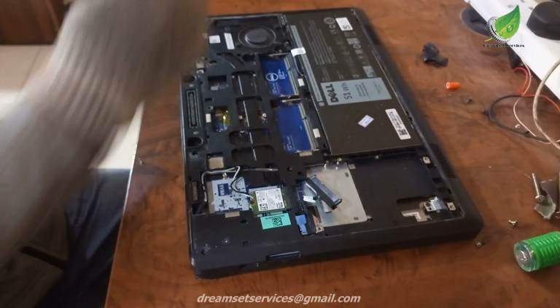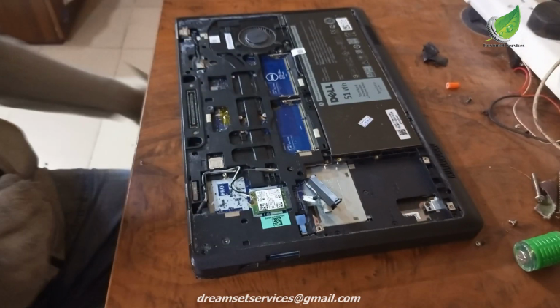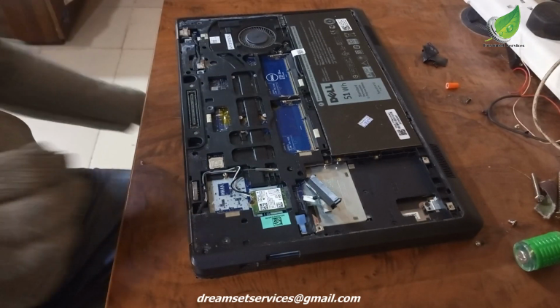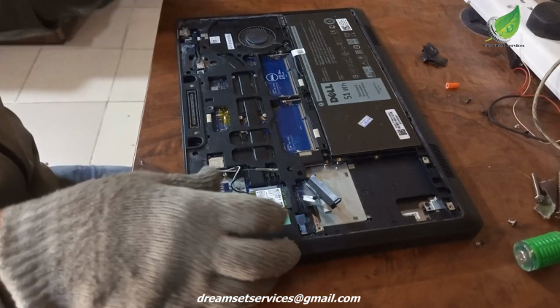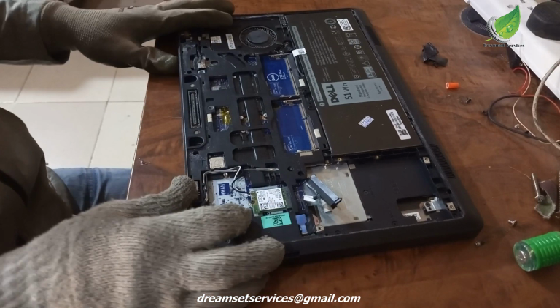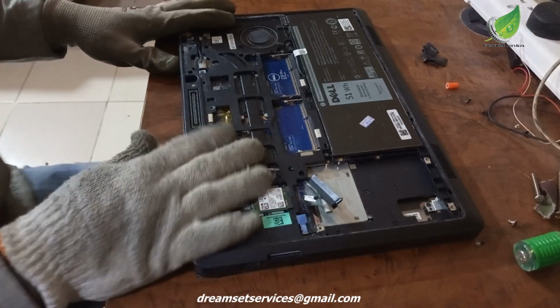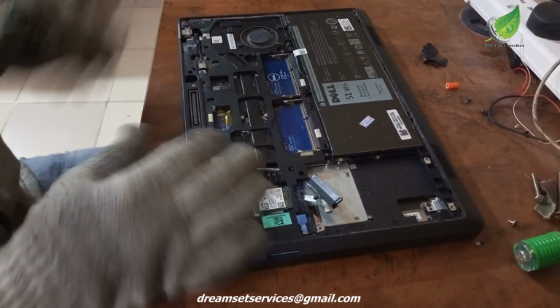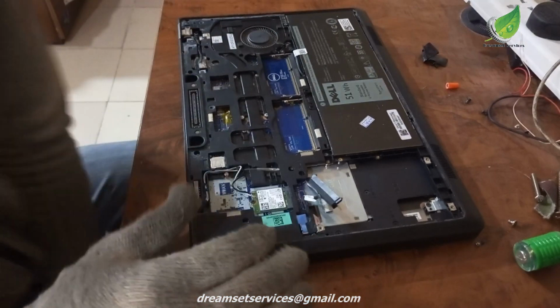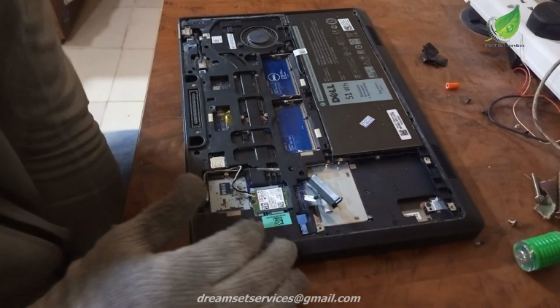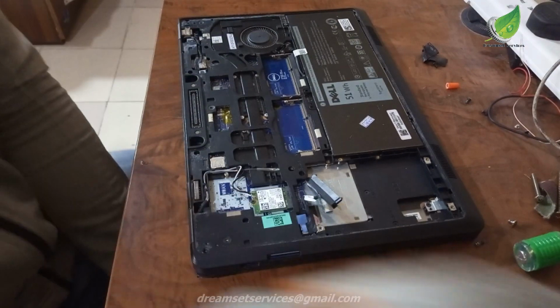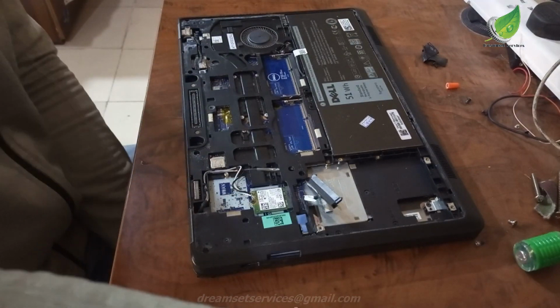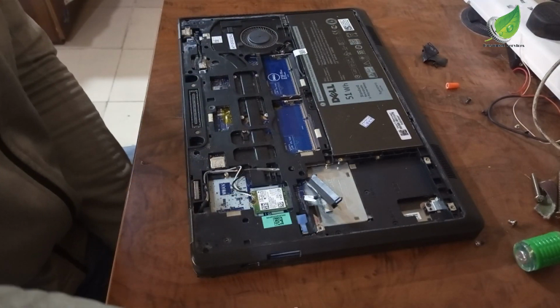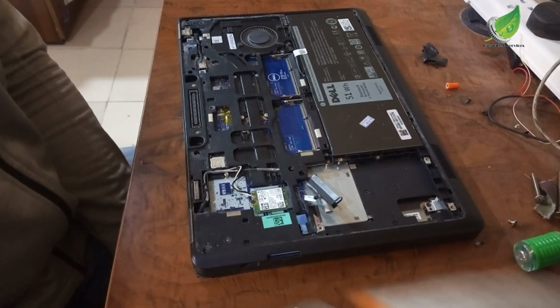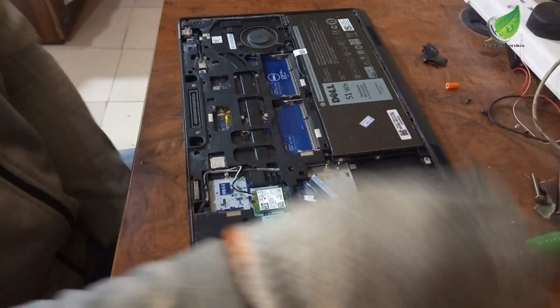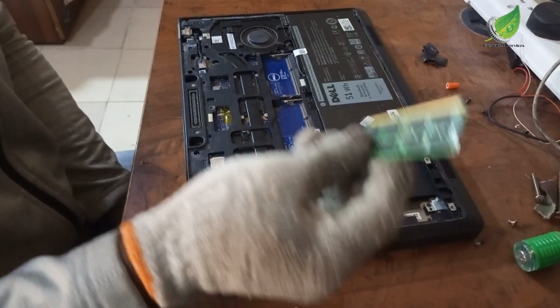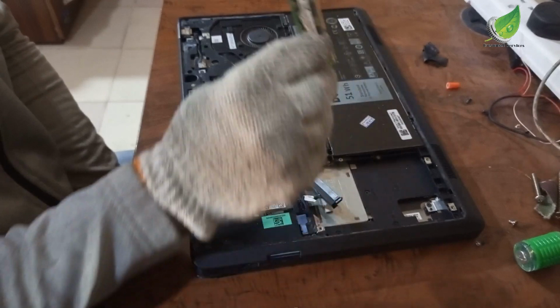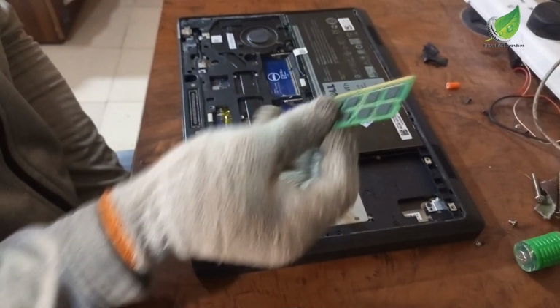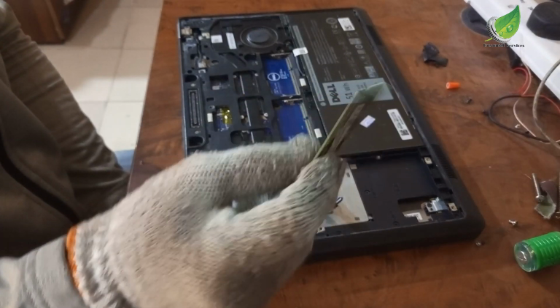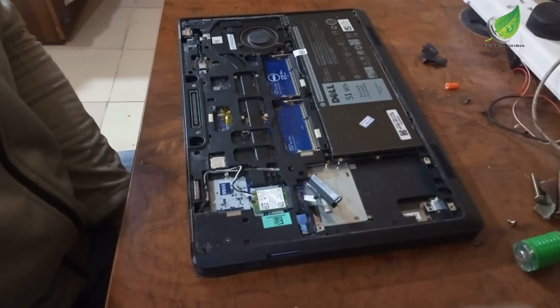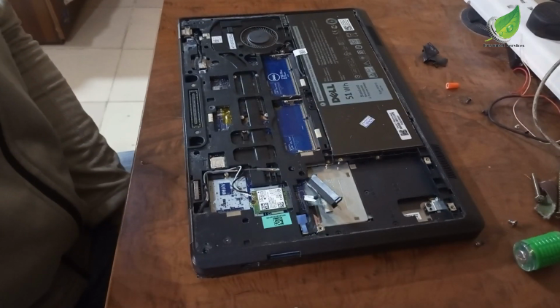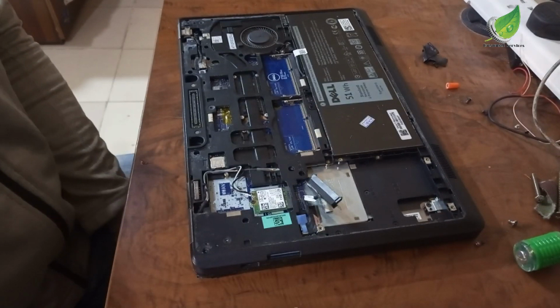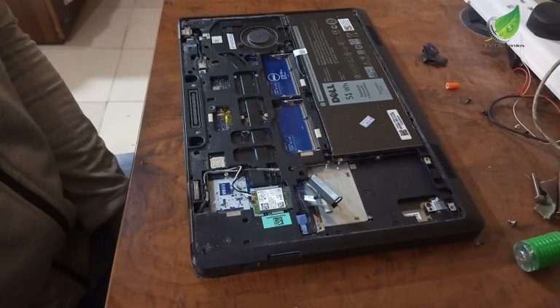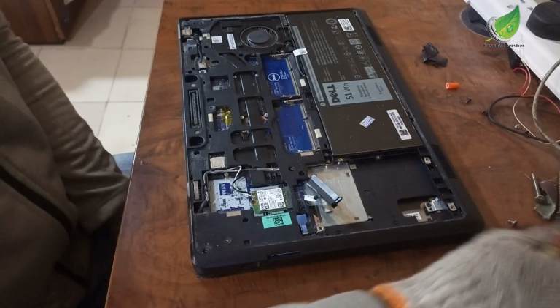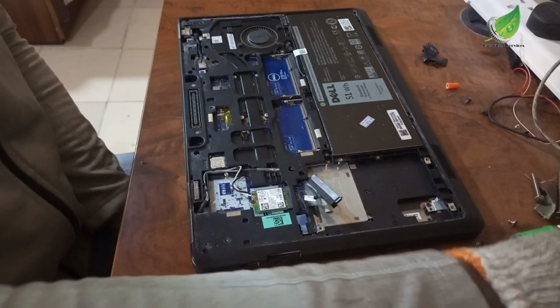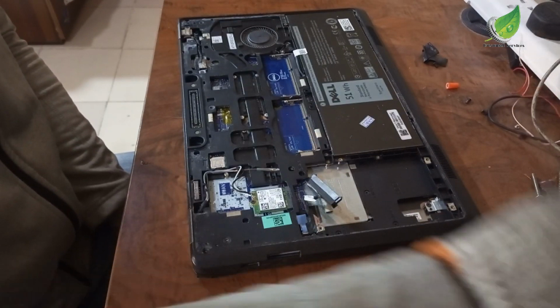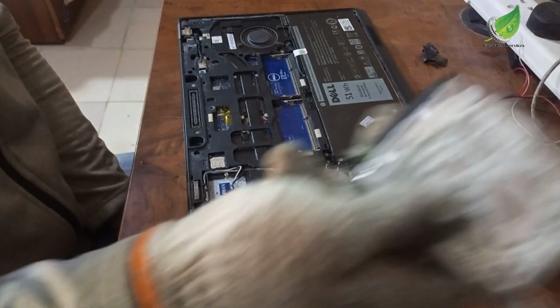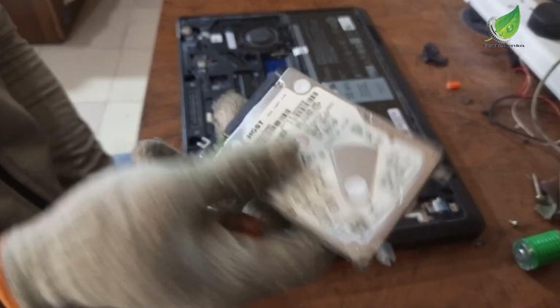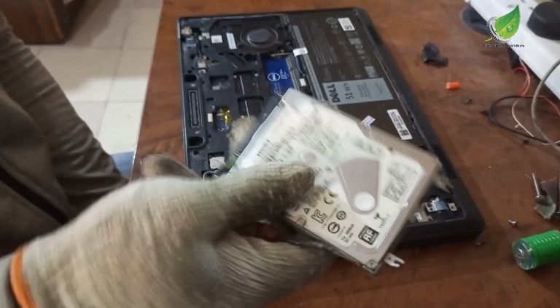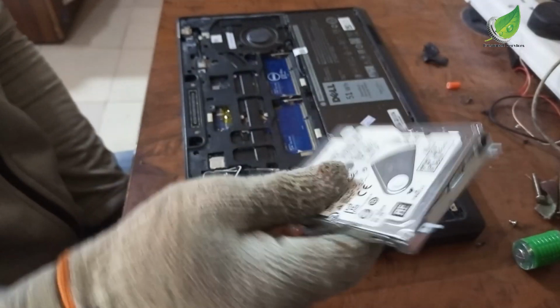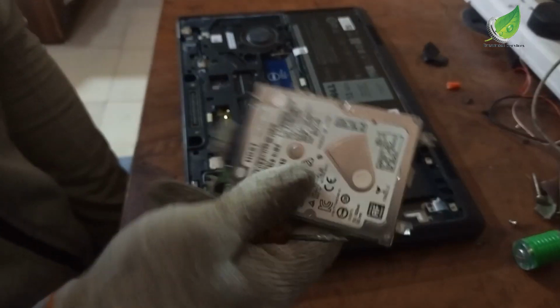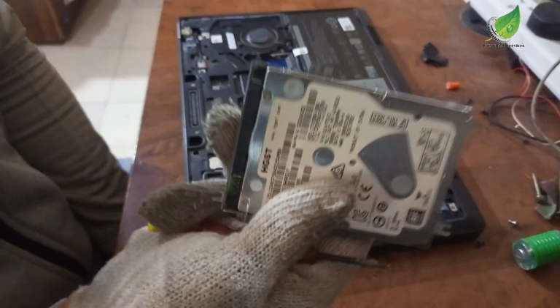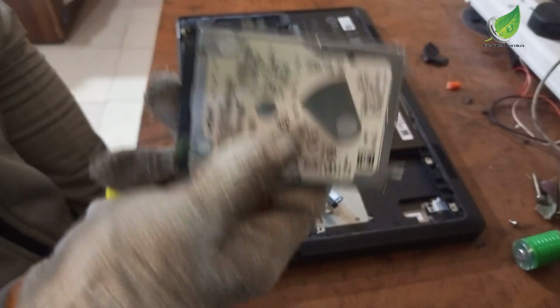The first thing I'm going to do is remove the adapter, and then I'll remove the hard drive — you can see I've already removed it — and then the RAM. This is the hard drive that I removed.